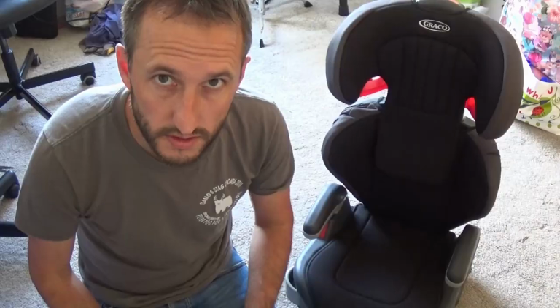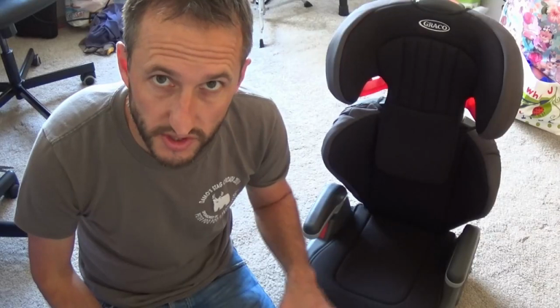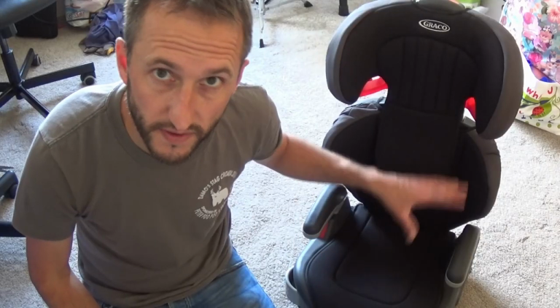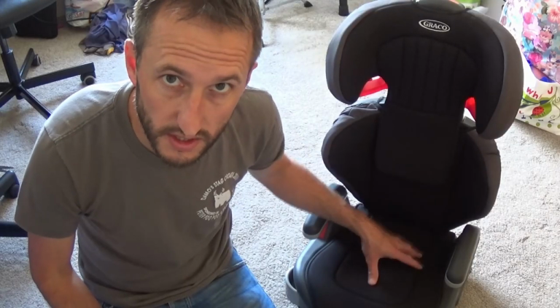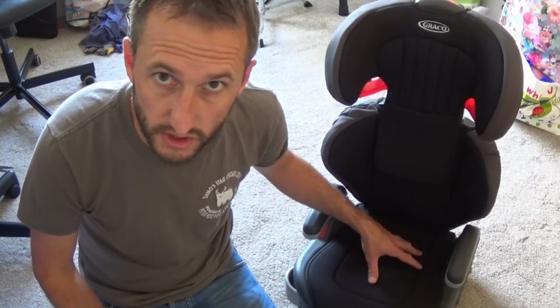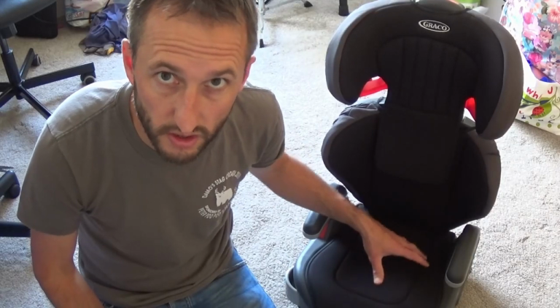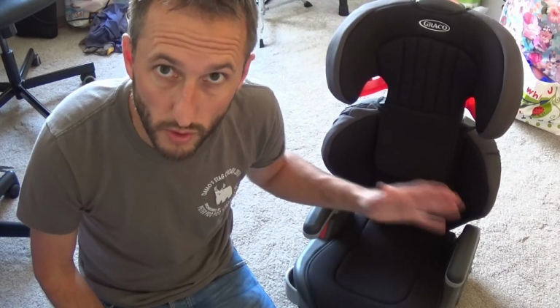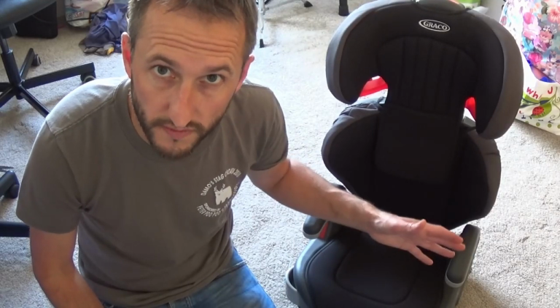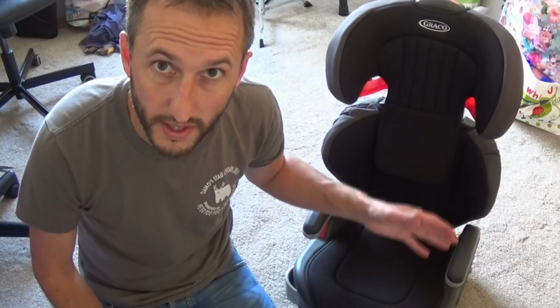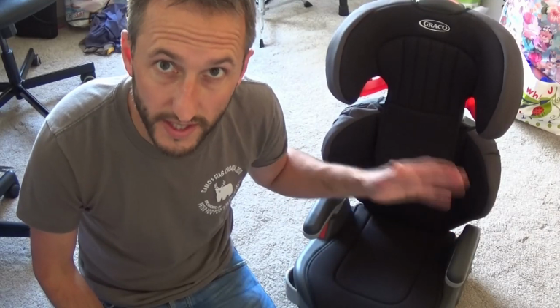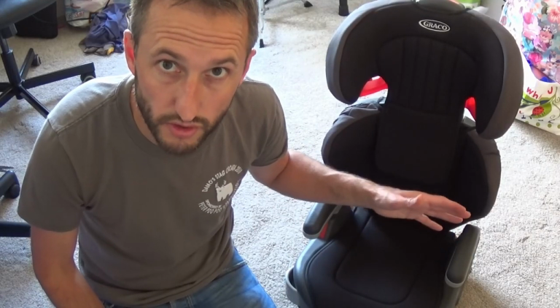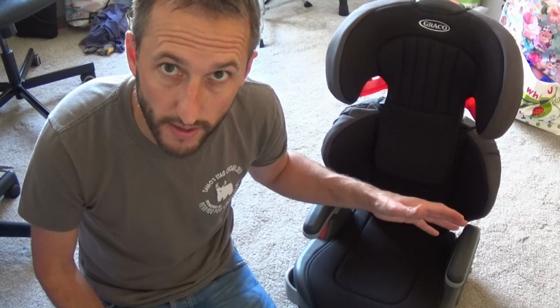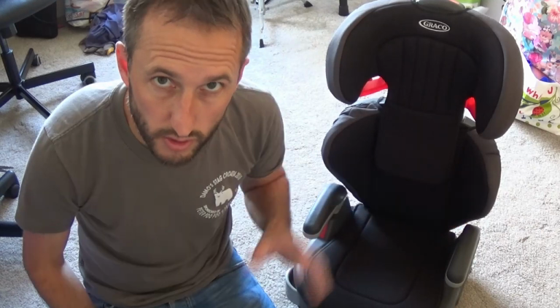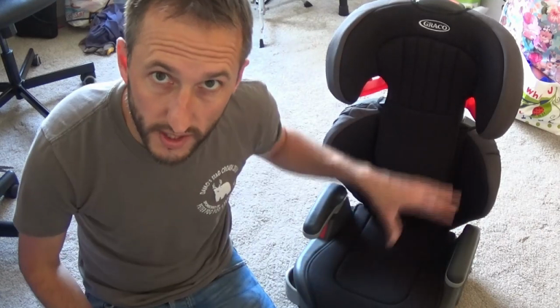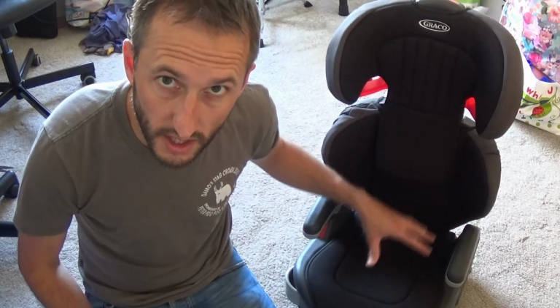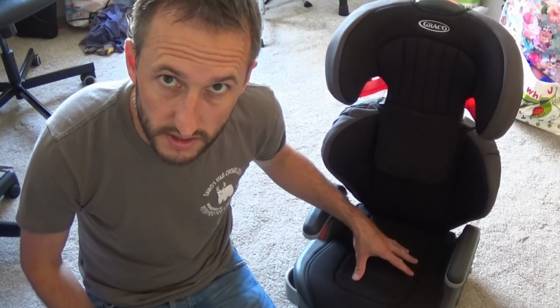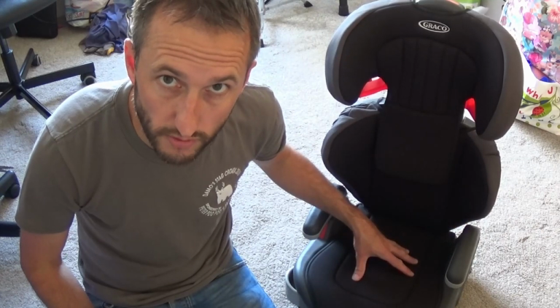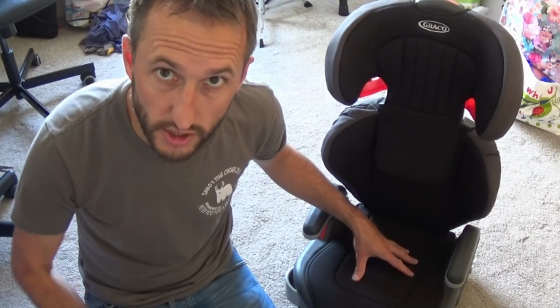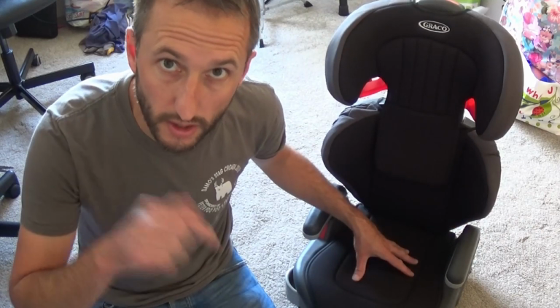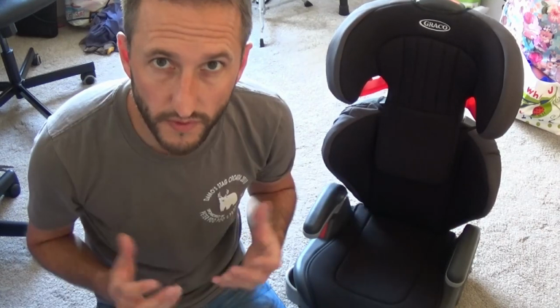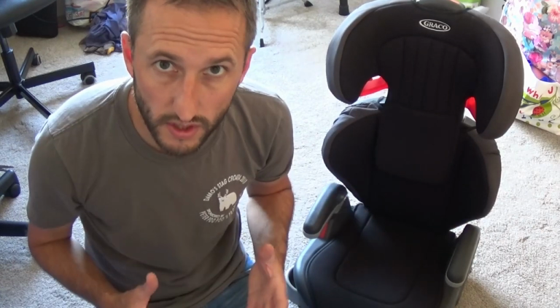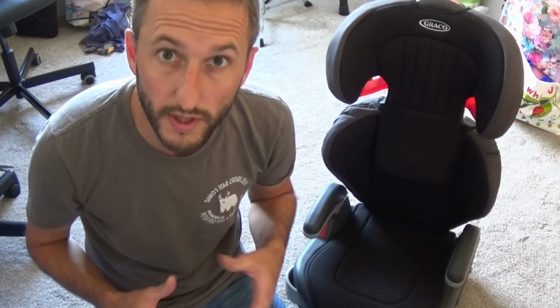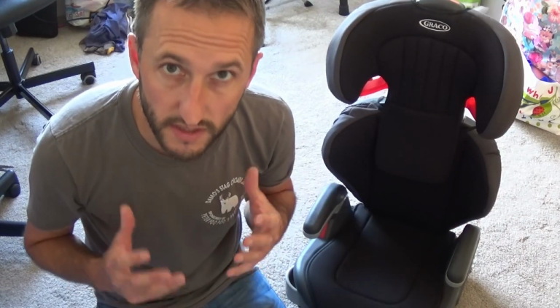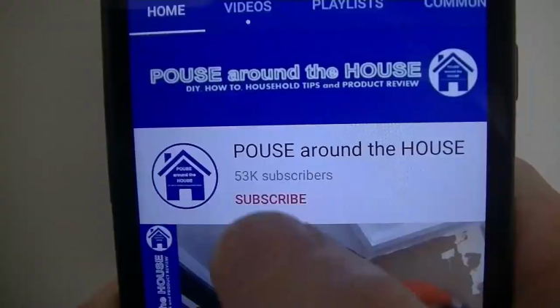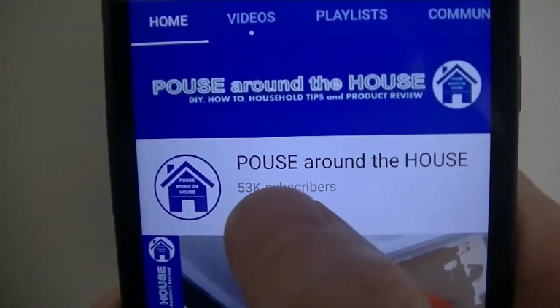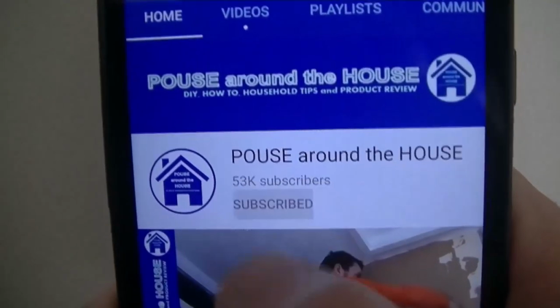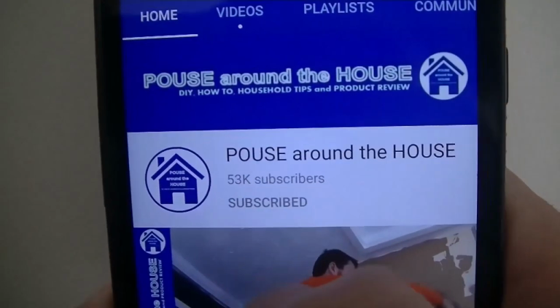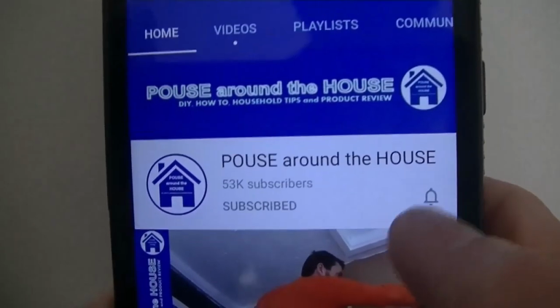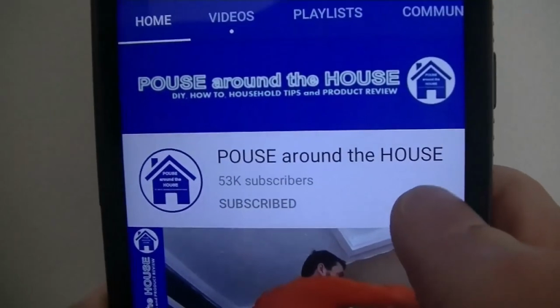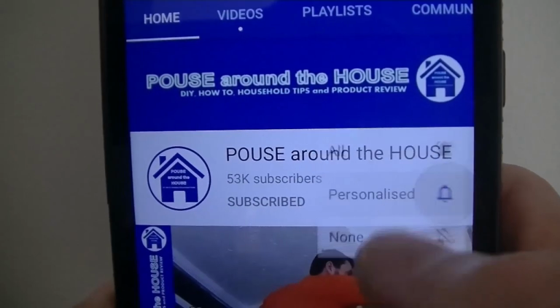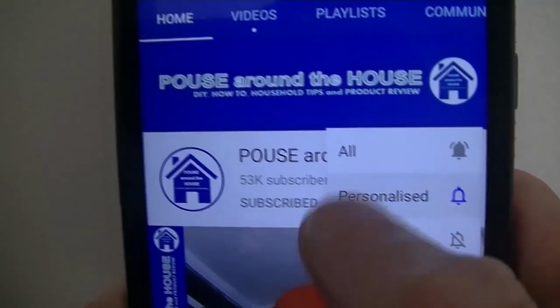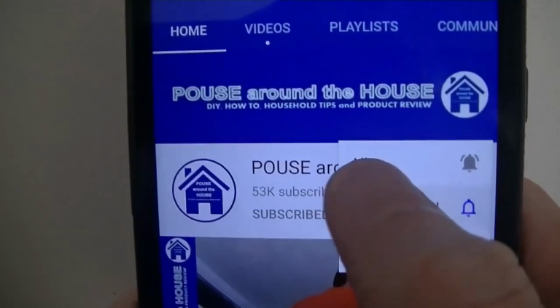To see how to safely fit this car seat into your vehicle, you can watch my other video by clicking the link on the screen now. I'll also put a link to this car seat in the description section below. If you found this video useful, then please give it a like, and don't forget to subscribe to my channel and press the bell icon for regular notifications.